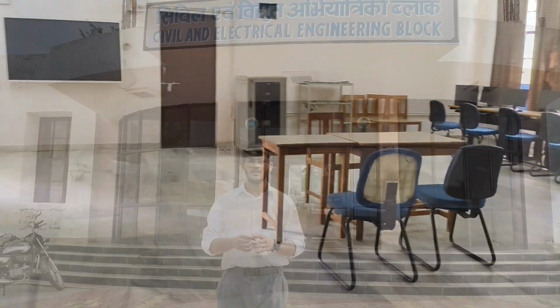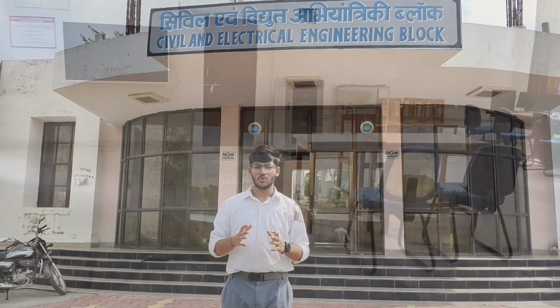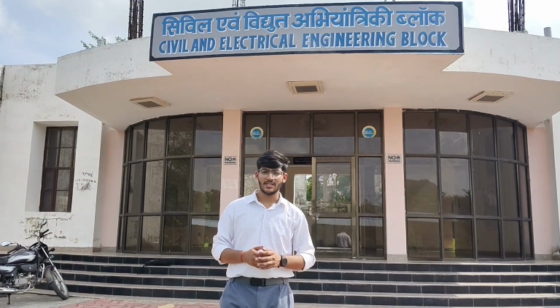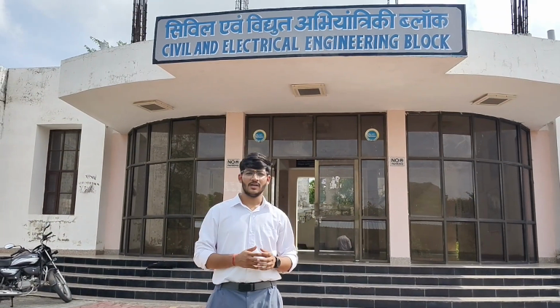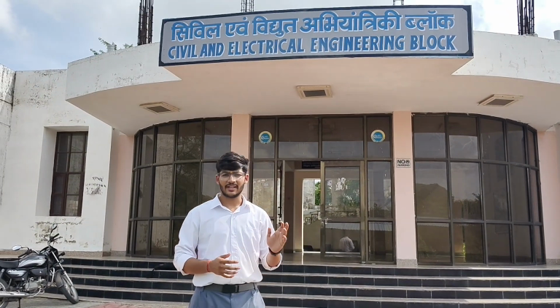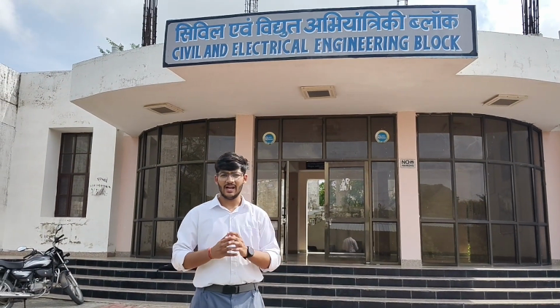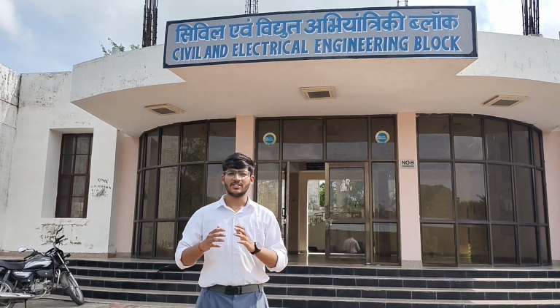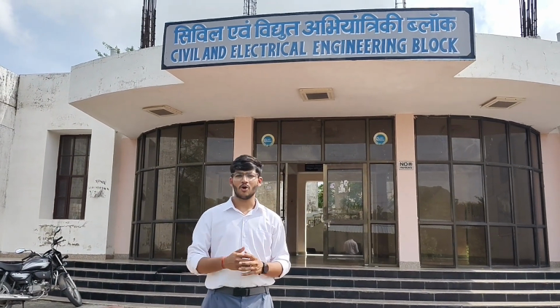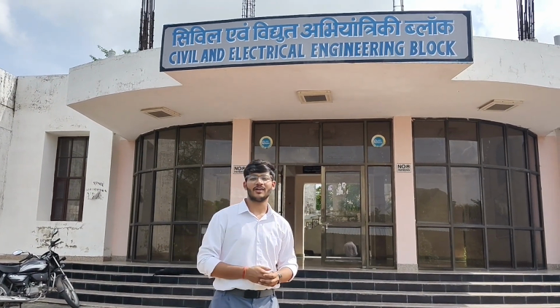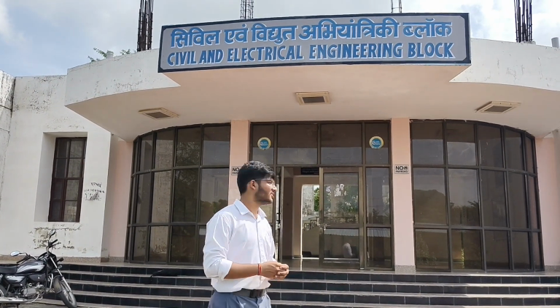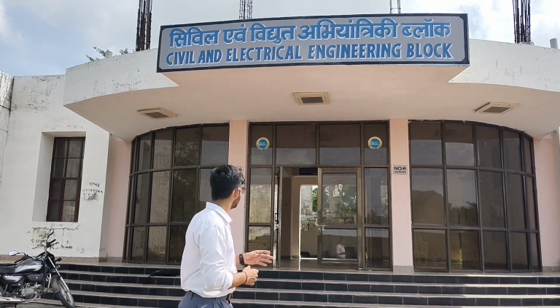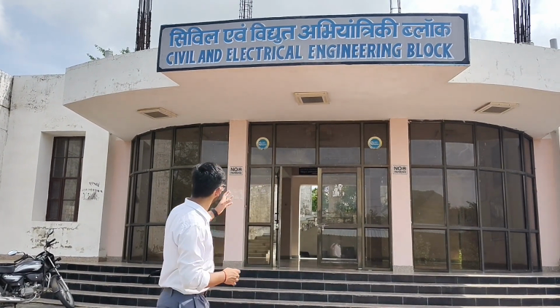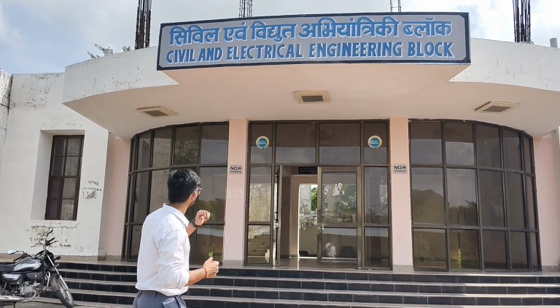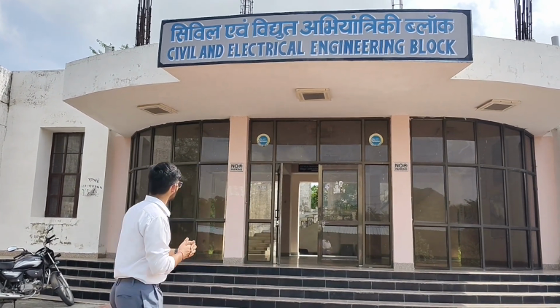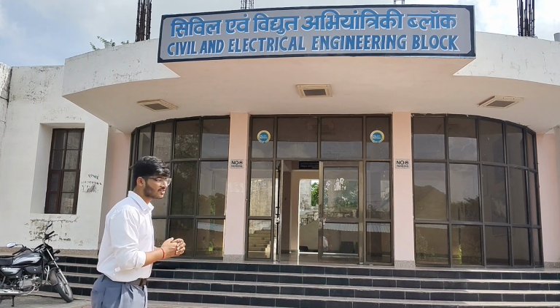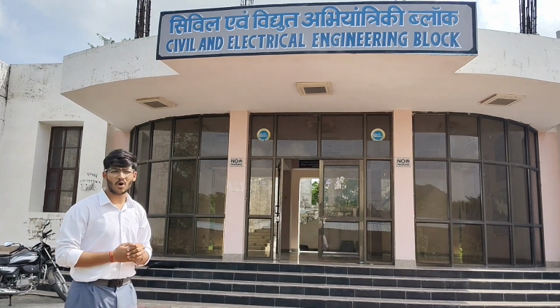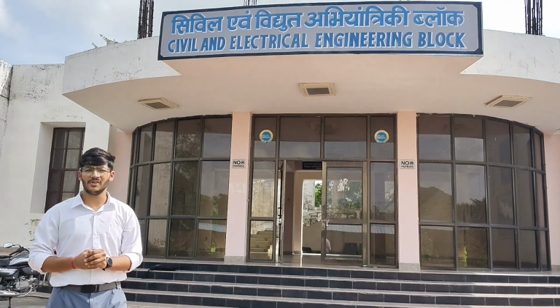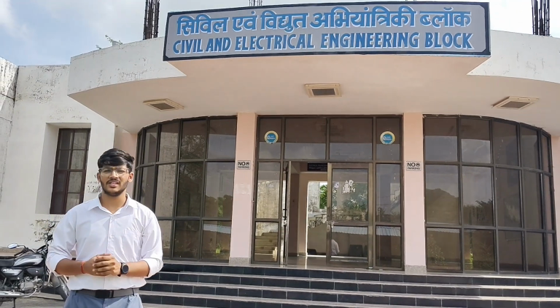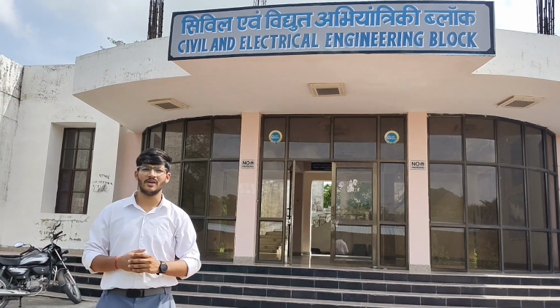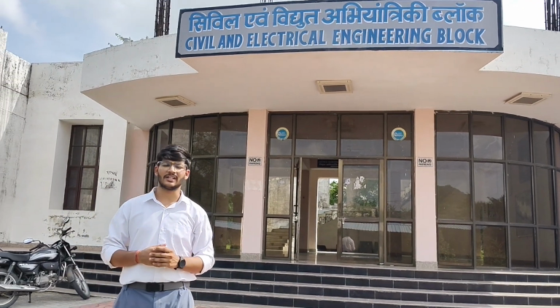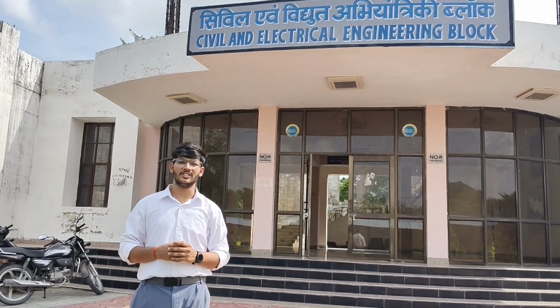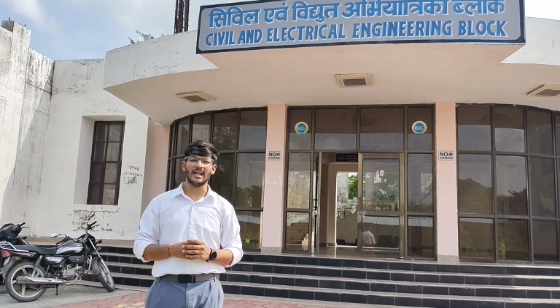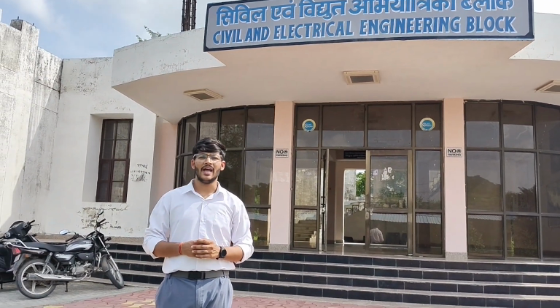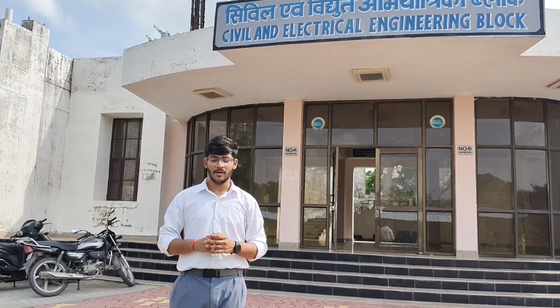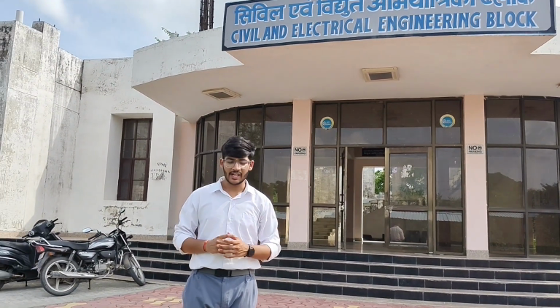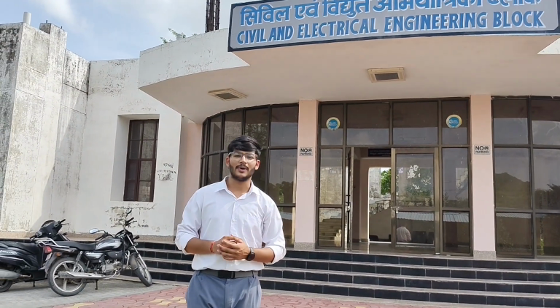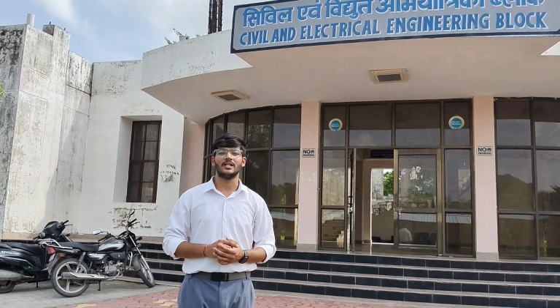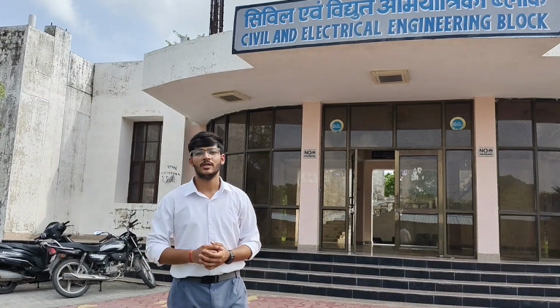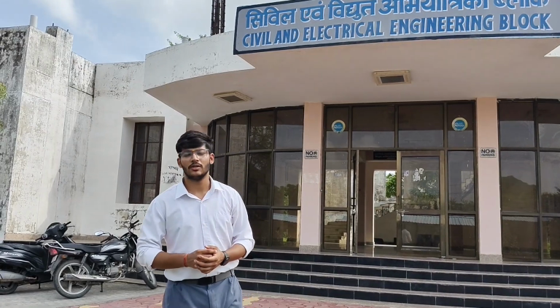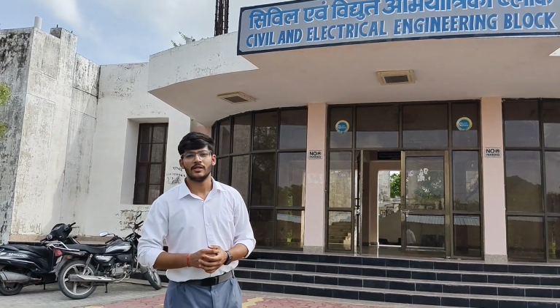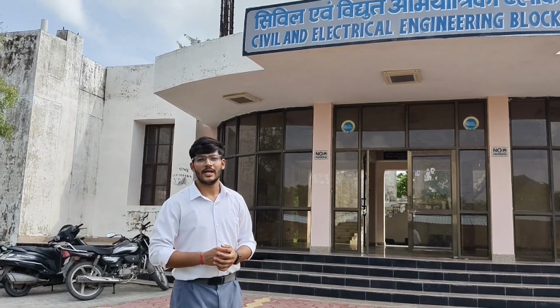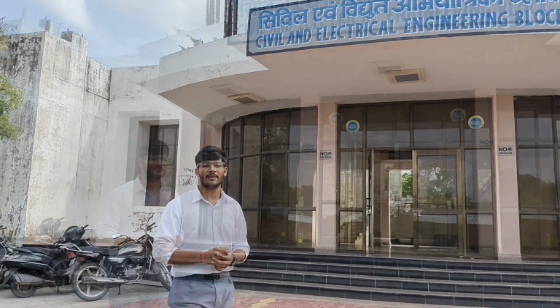This is the electrical and civil block of our college. In this block we will see the basic electrical engineering lab and the built environment practices lab.